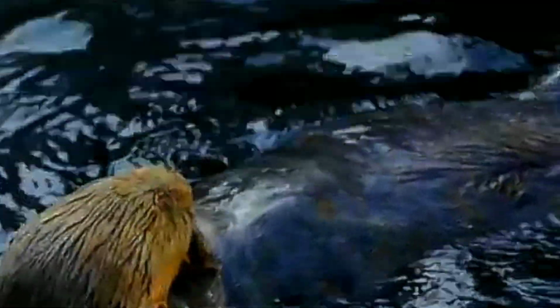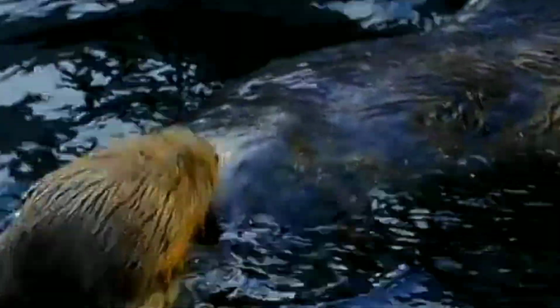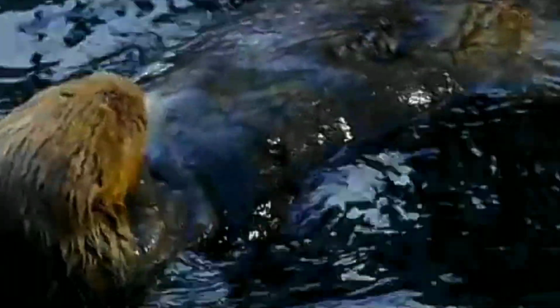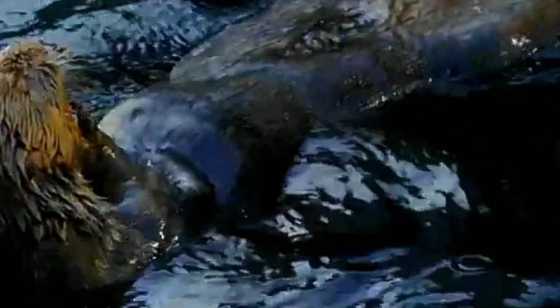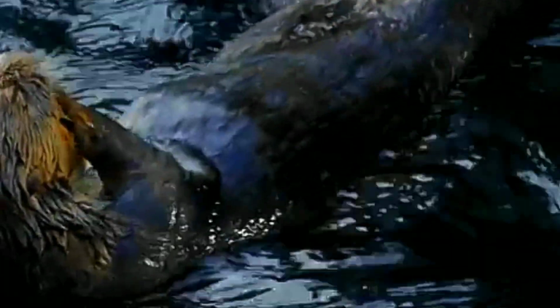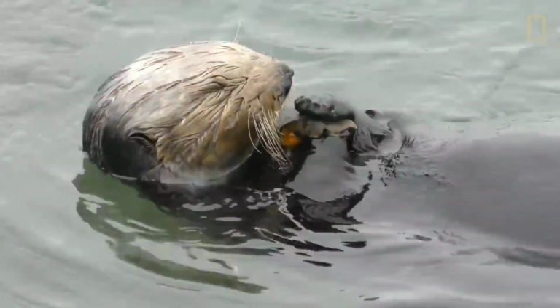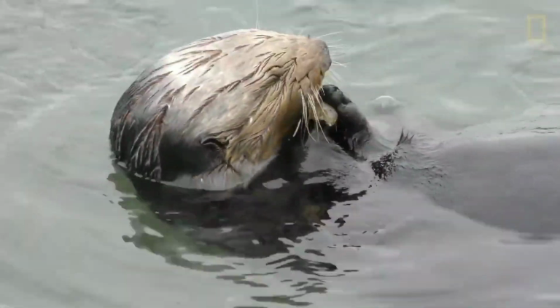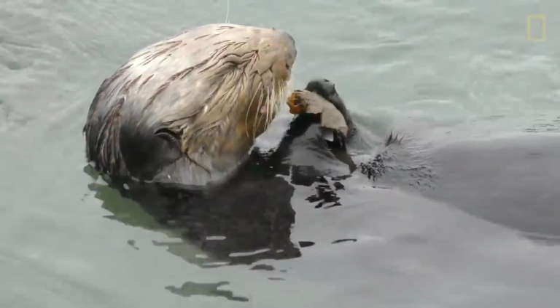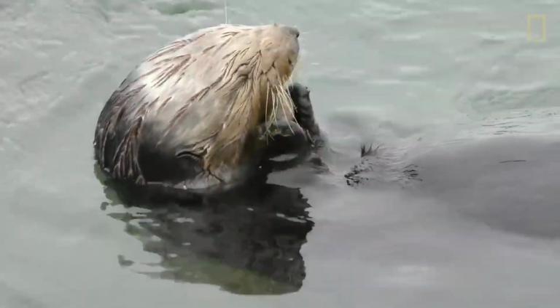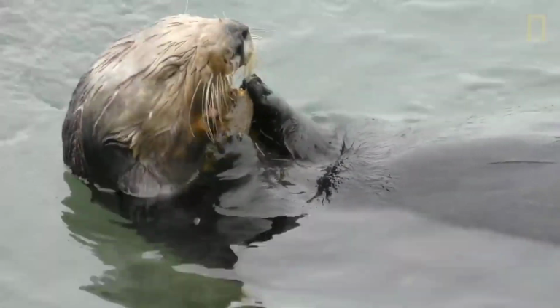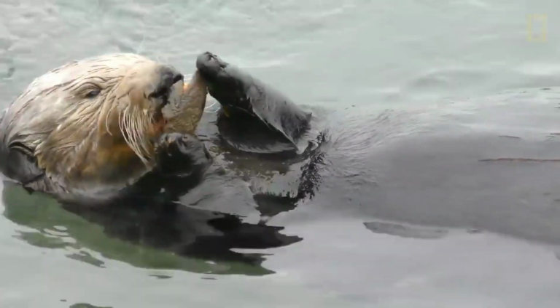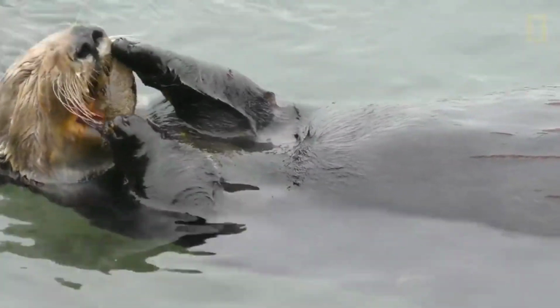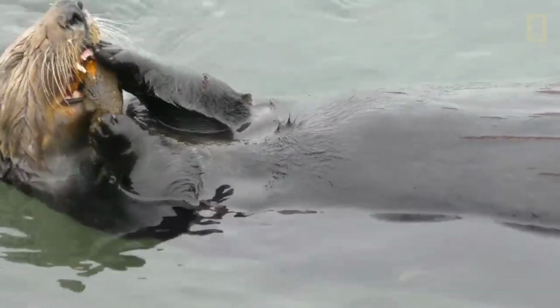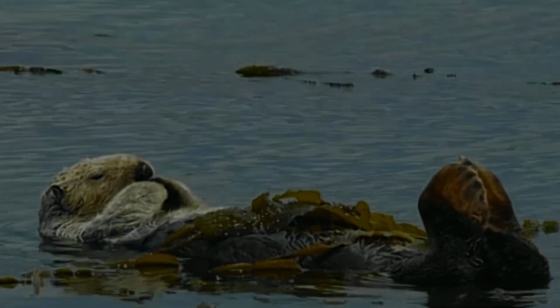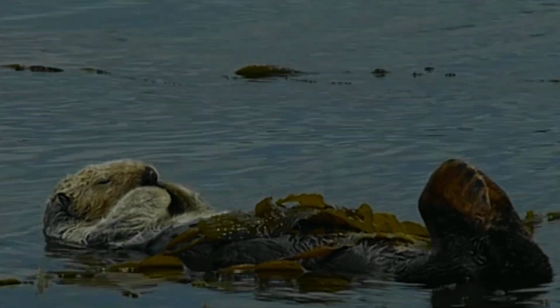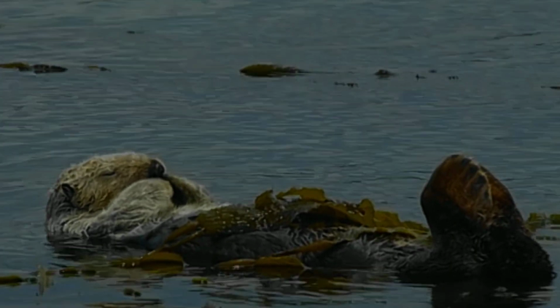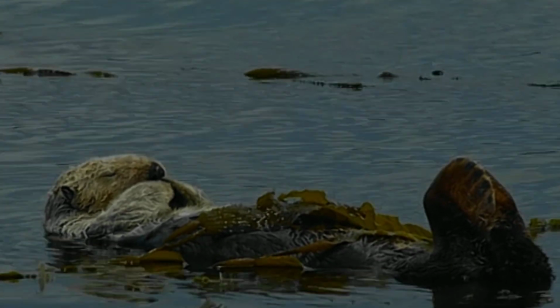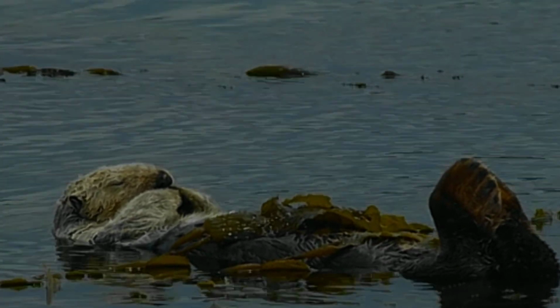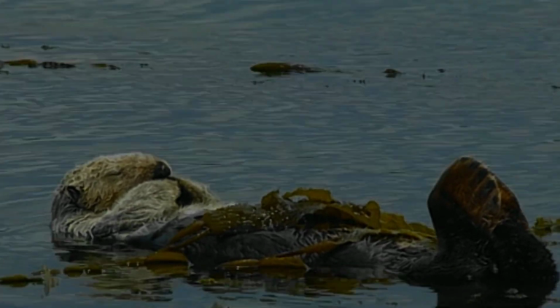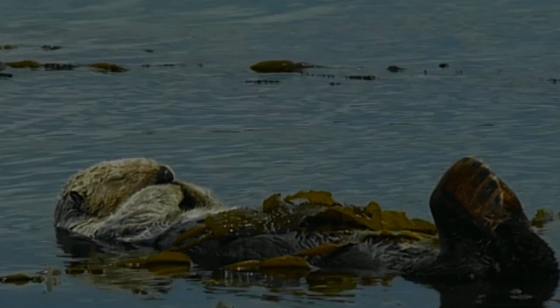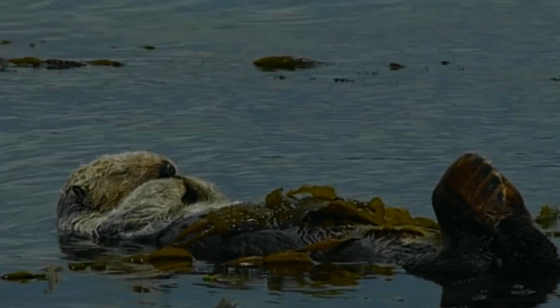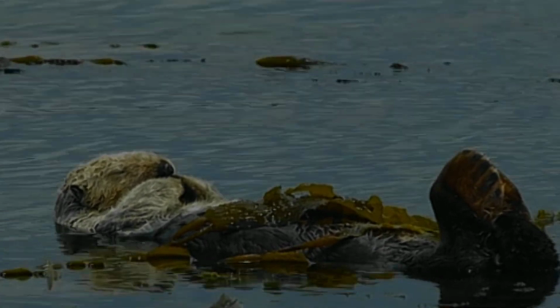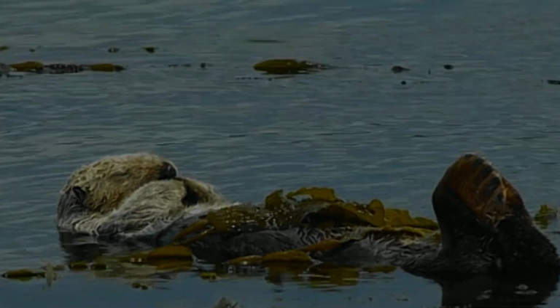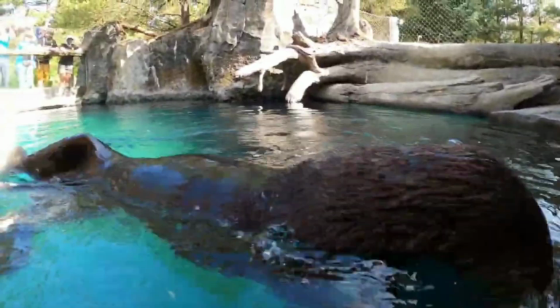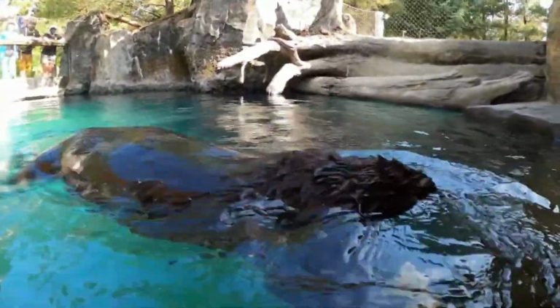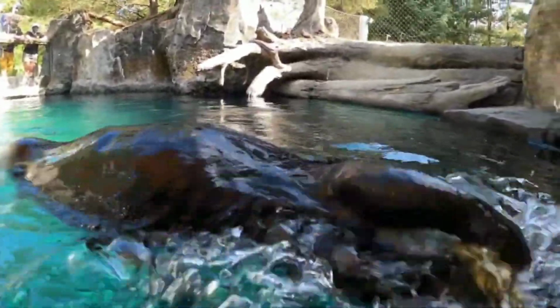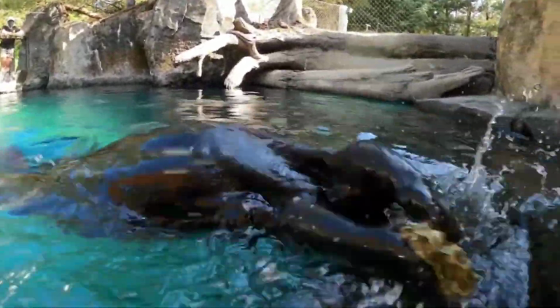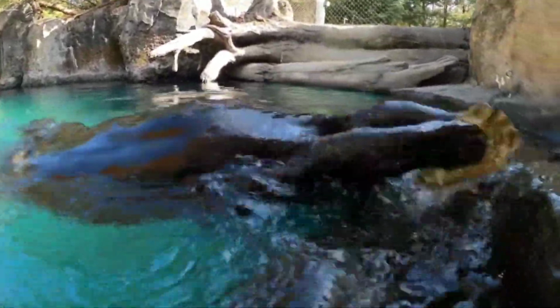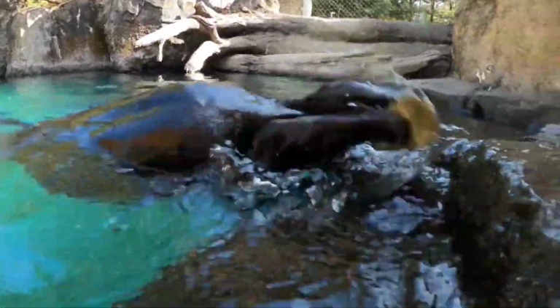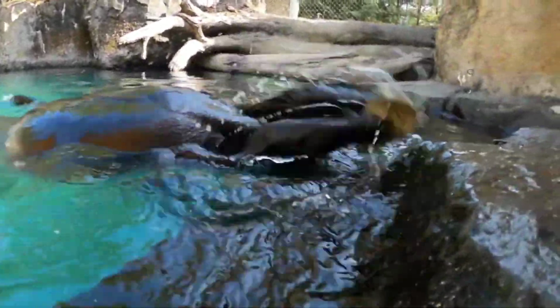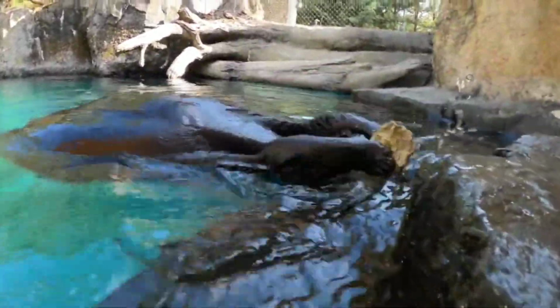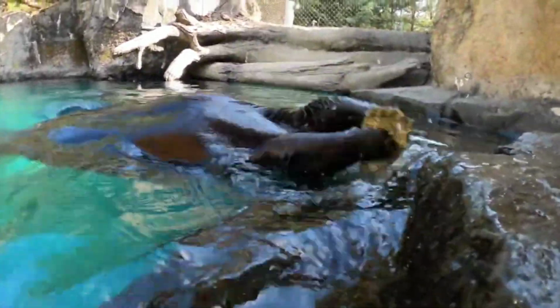But the use of tools is just one of many unique adaptations that sea otters have evolved to survive in their environment. So next time you see a sea otter cracking open a shellfish, remember the remarkable intelligence and resourcefulness of these adorable creatures.